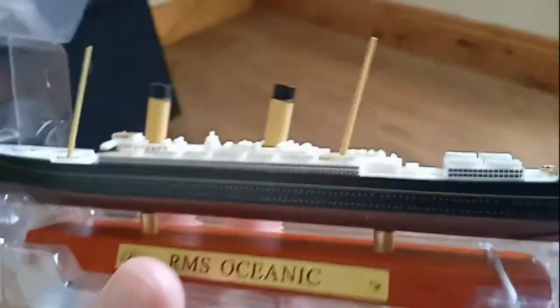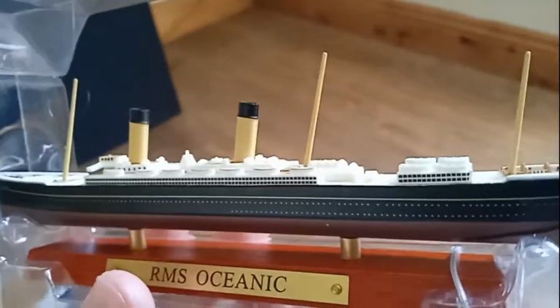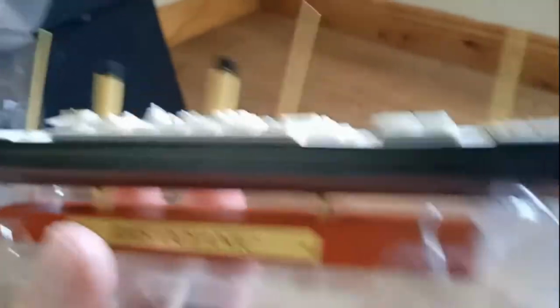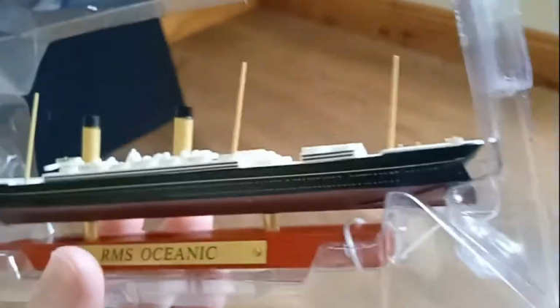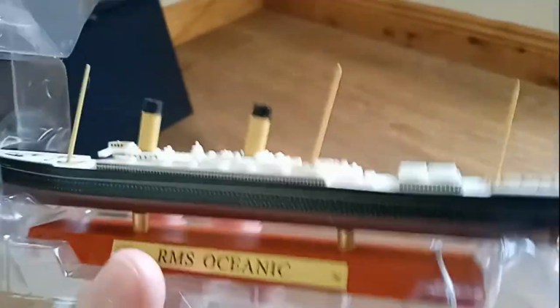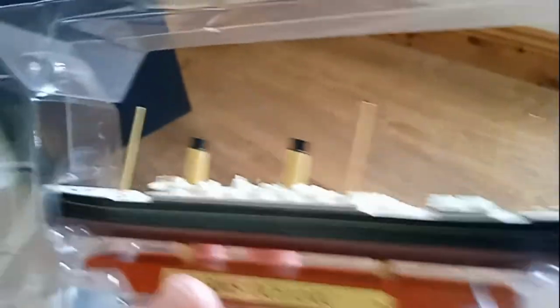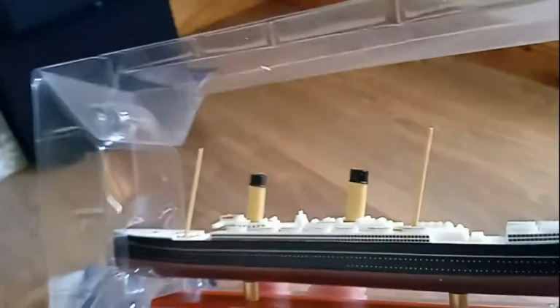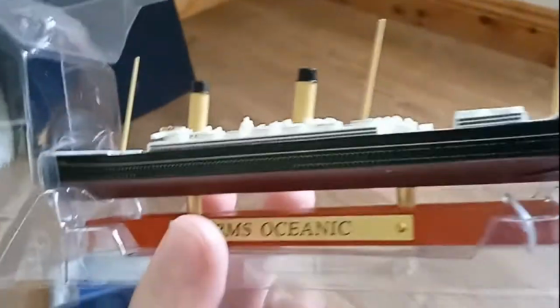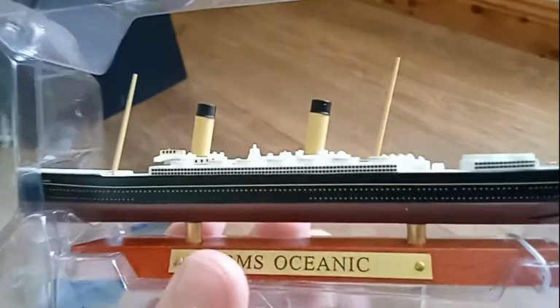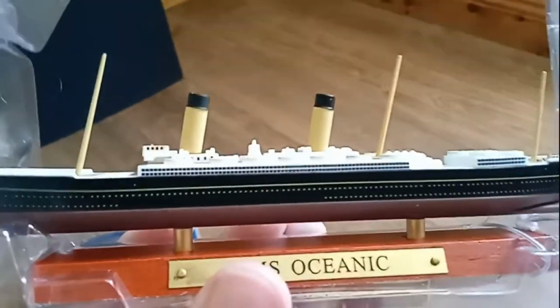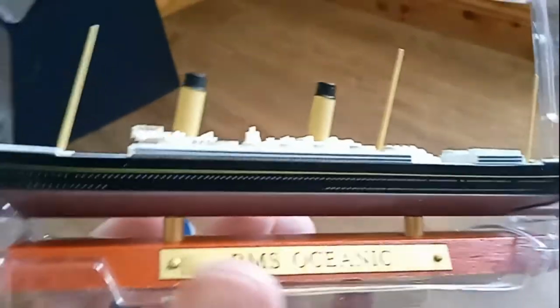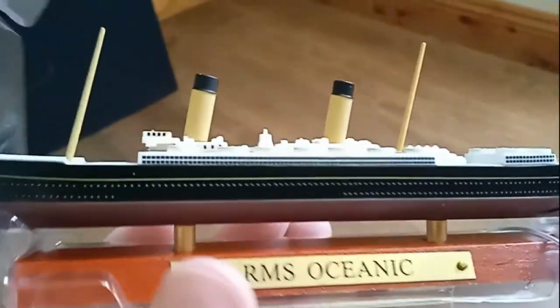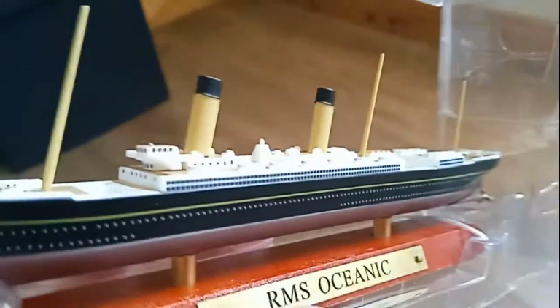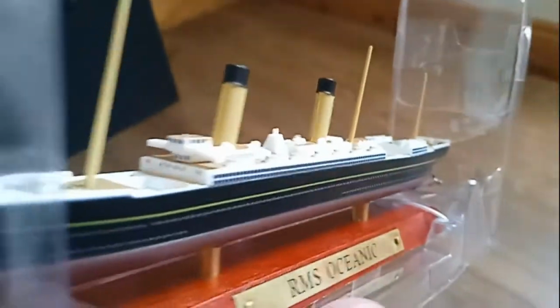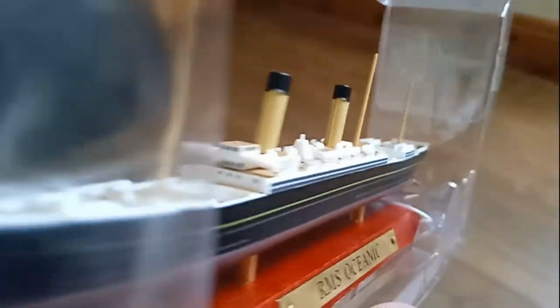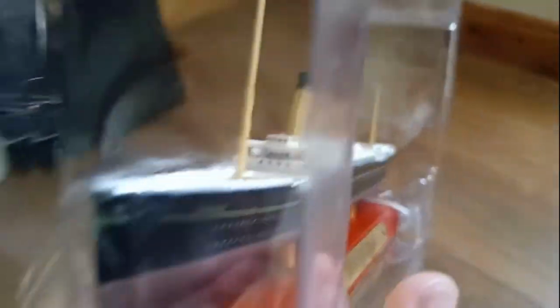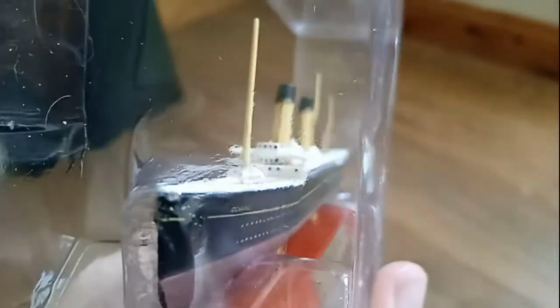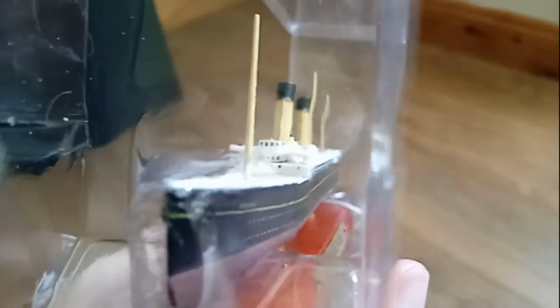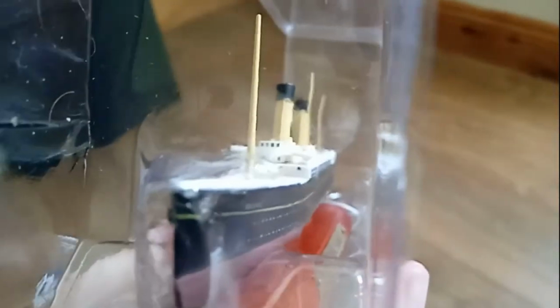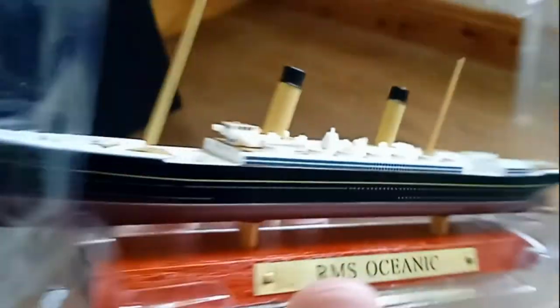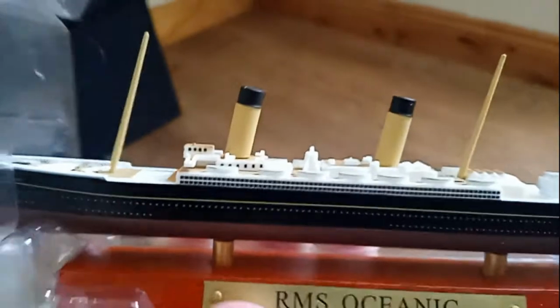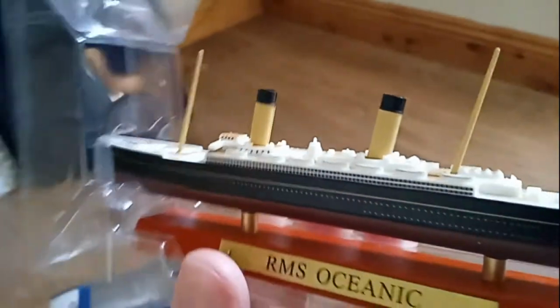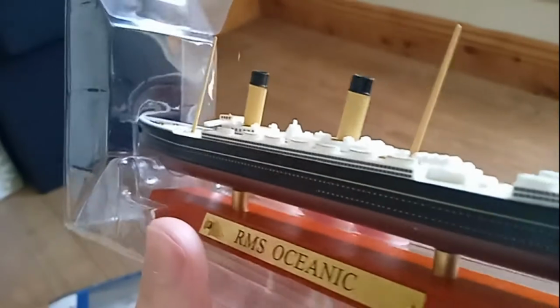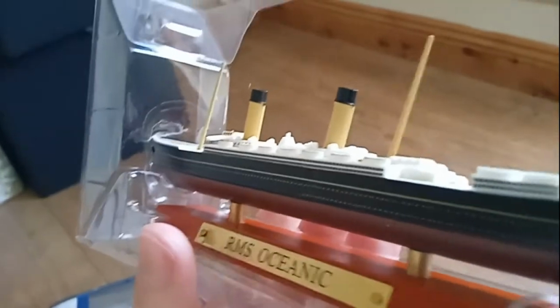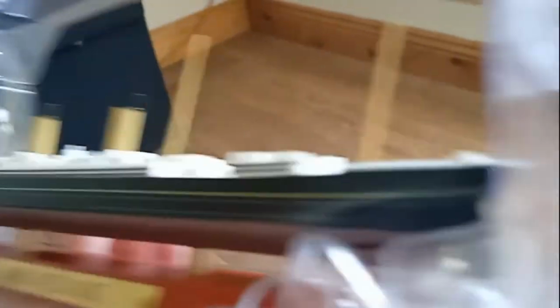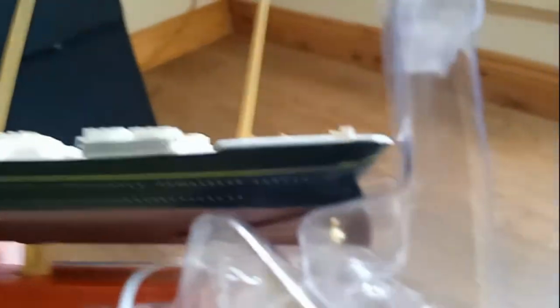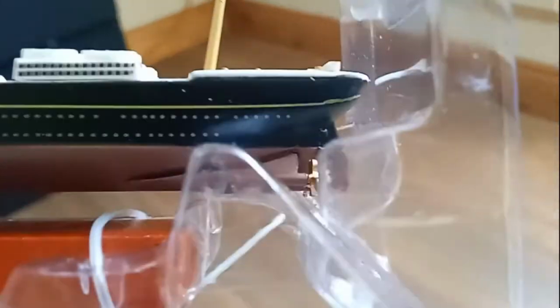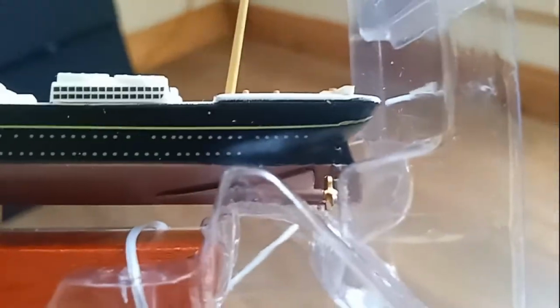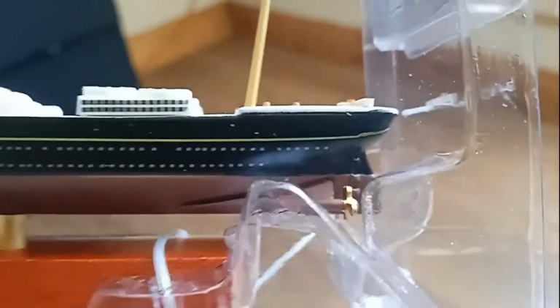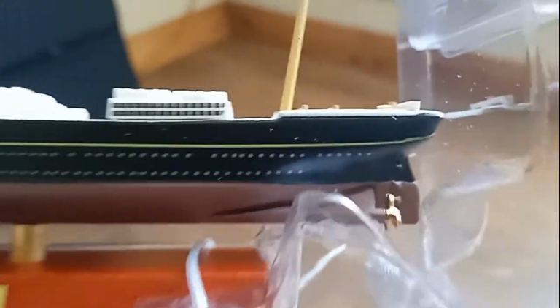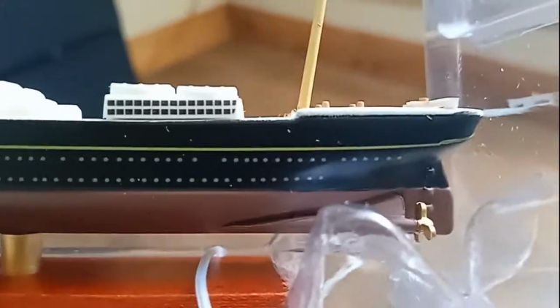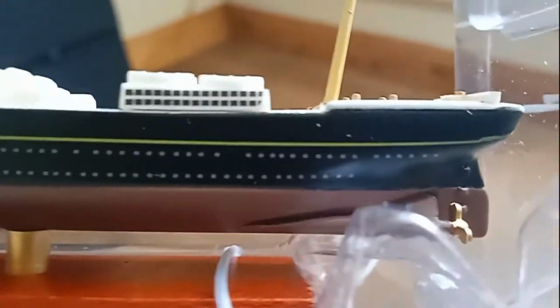I know a lot of people will get other ships like the Normandy or Lusitania, but I decided to get Oceanic because I was reading an Oceanic book at the time.